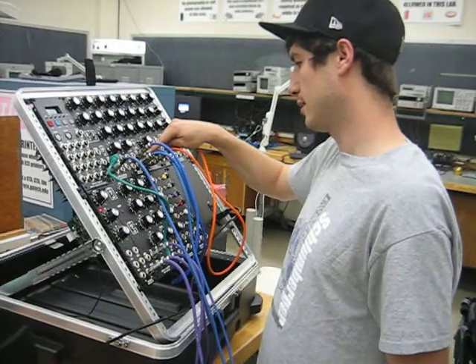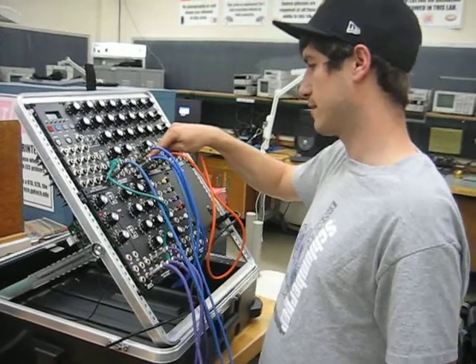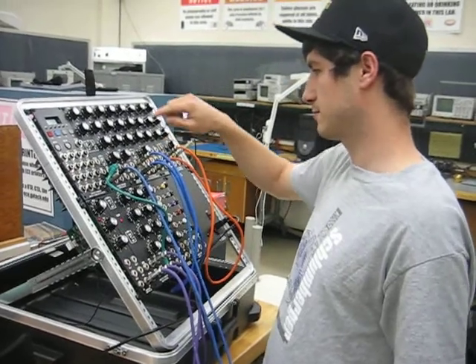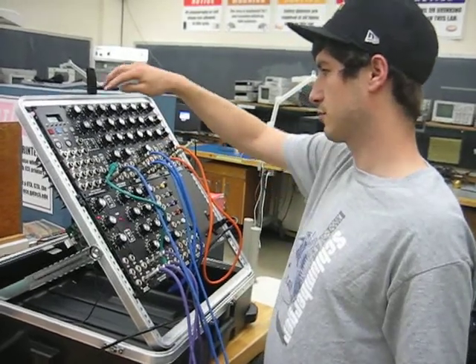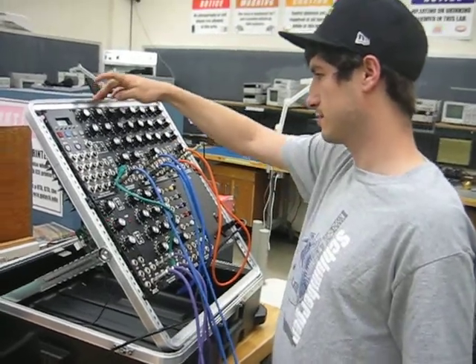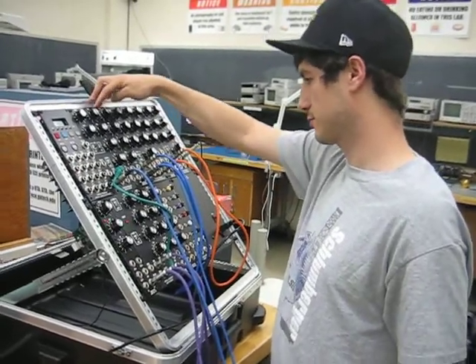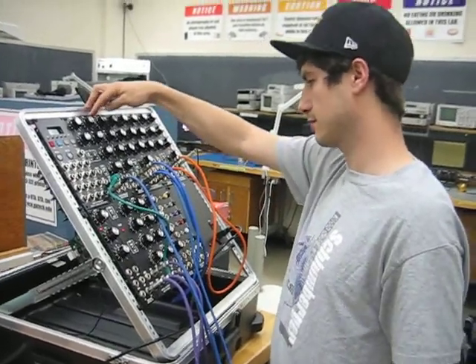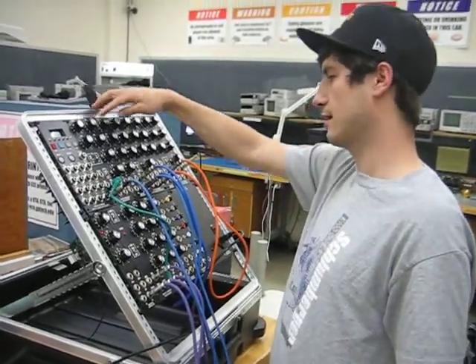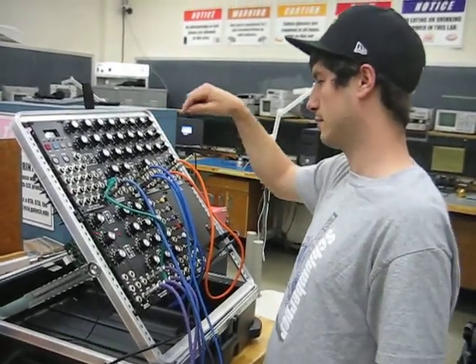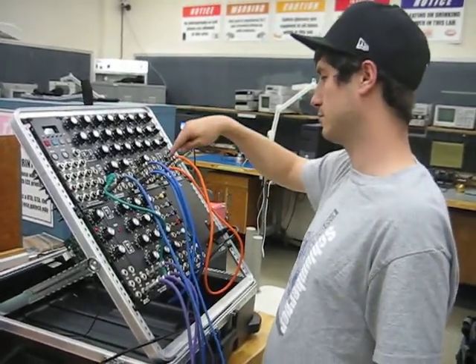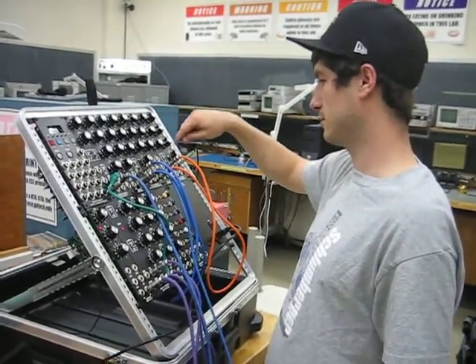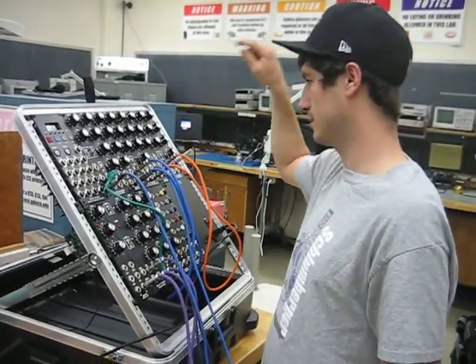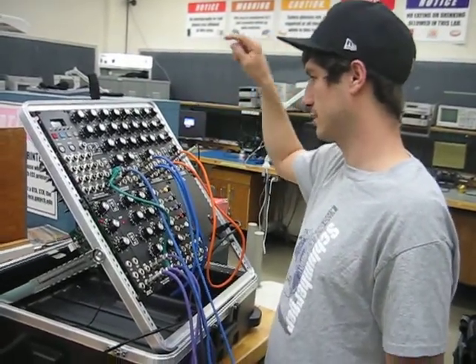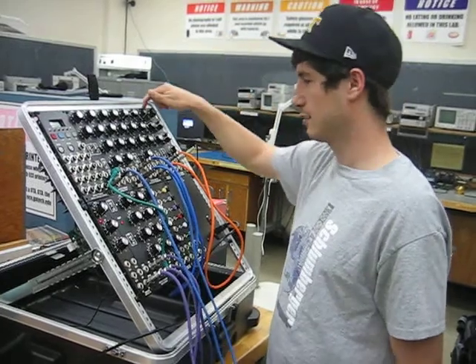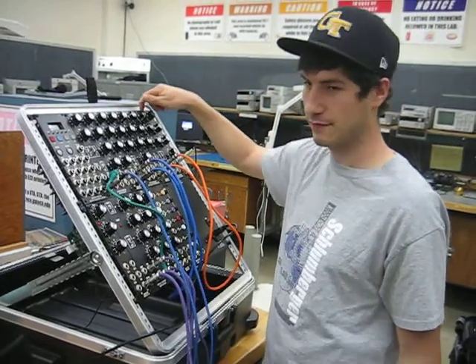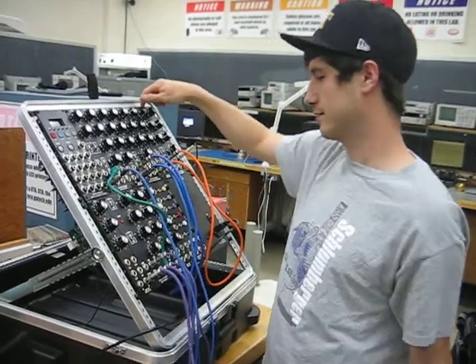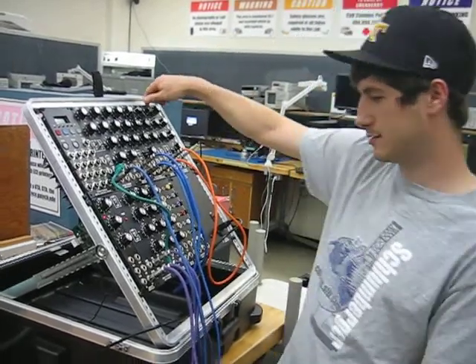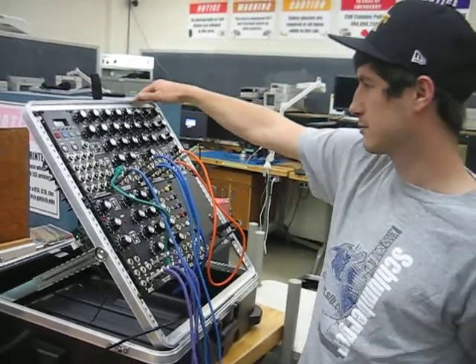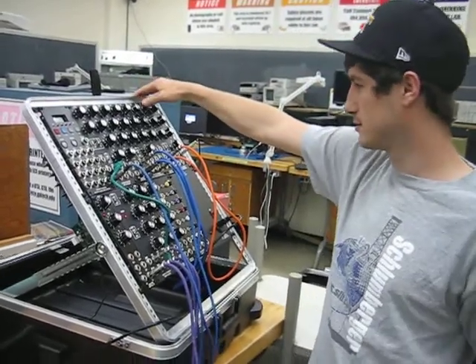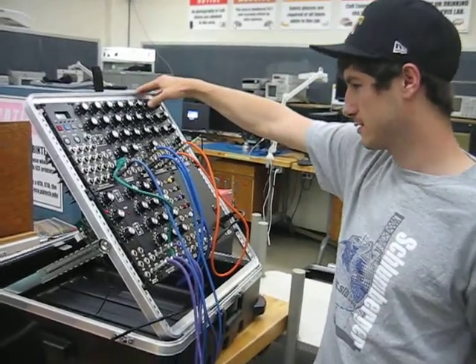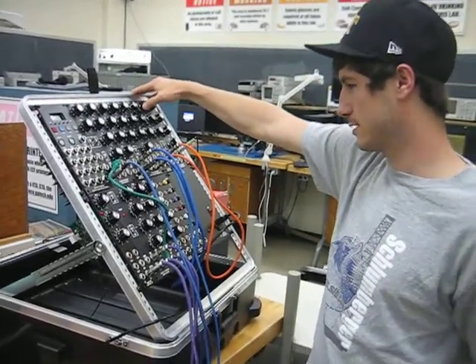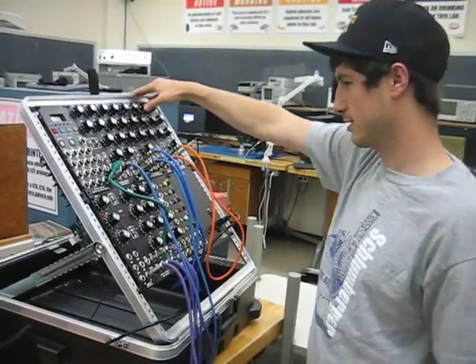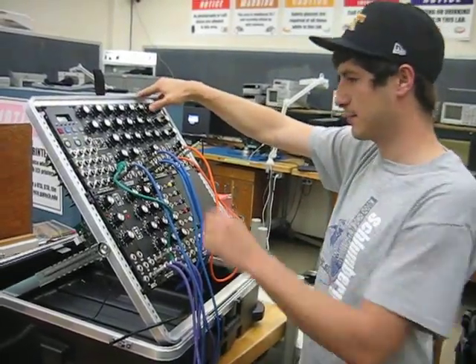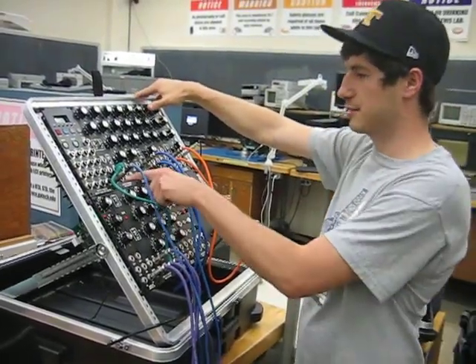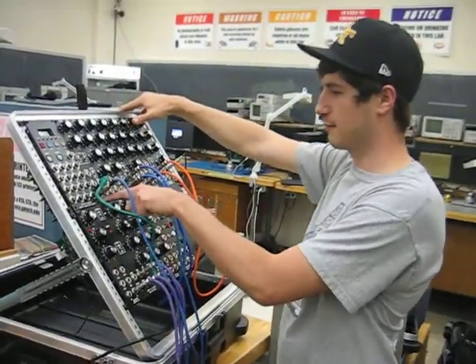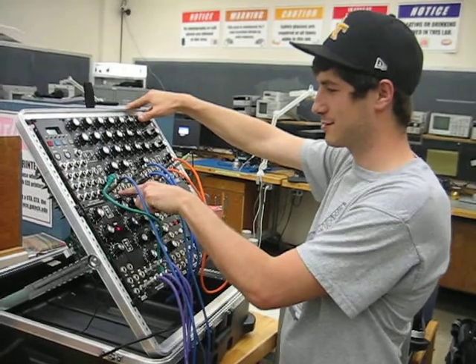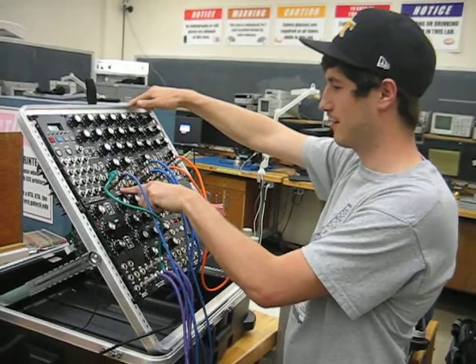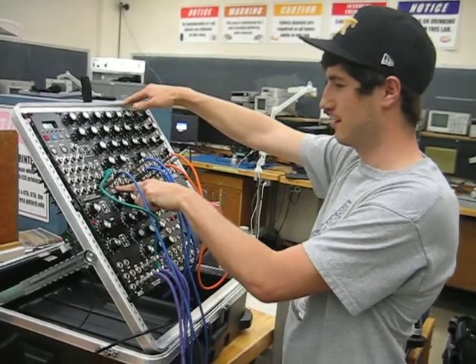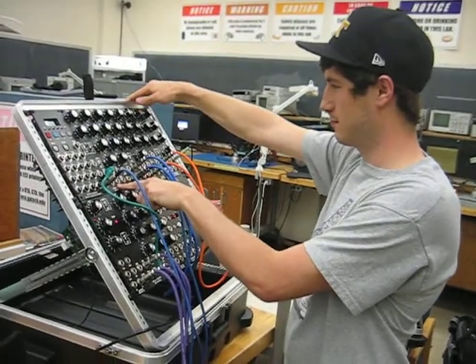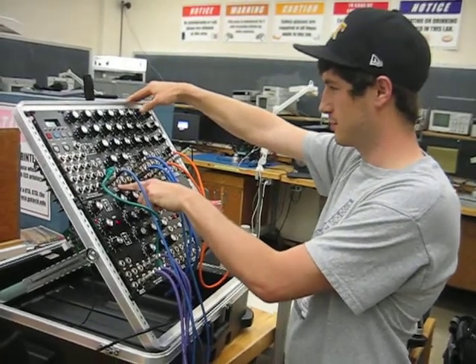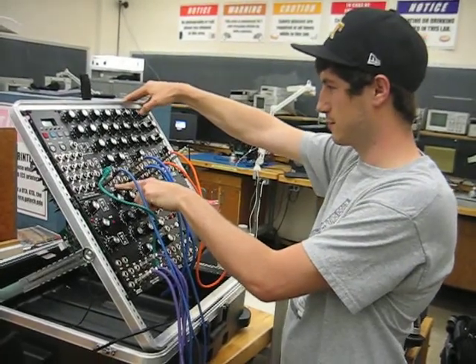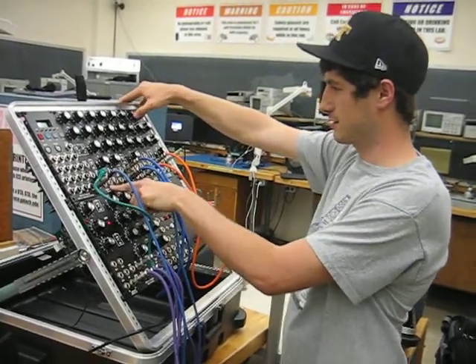The low-pass filter is being controlled by this voltage-controlled oscillator and out into the speakers. So this is what it sounds like. And I'm going to change the sine wave to the sawtooth wave to show the difference between the sounds.